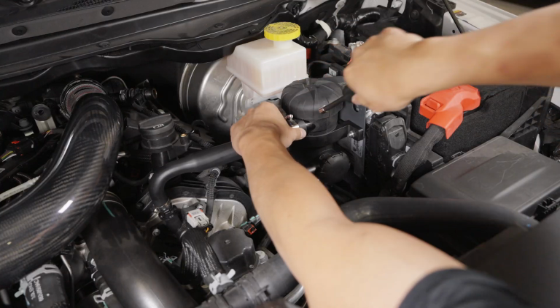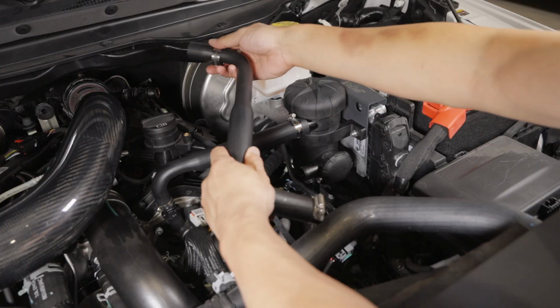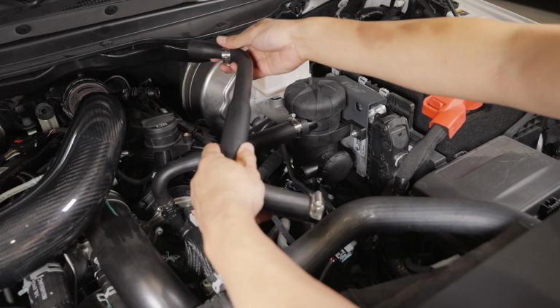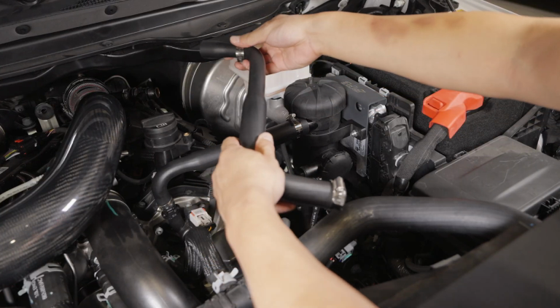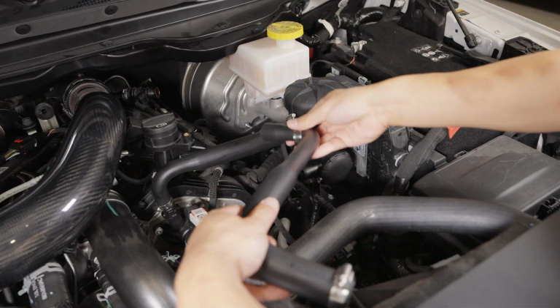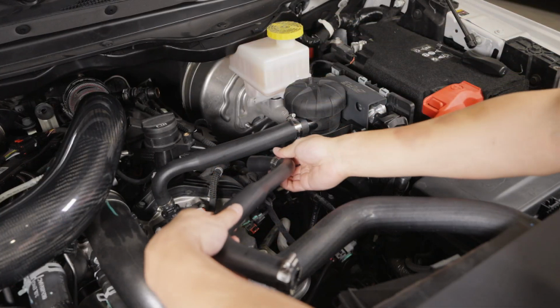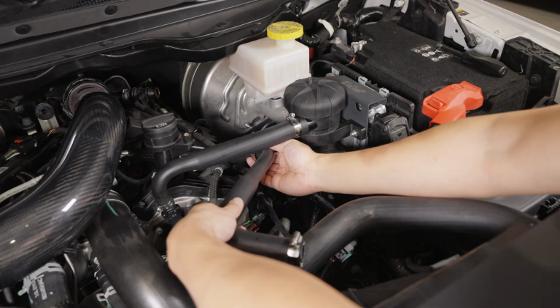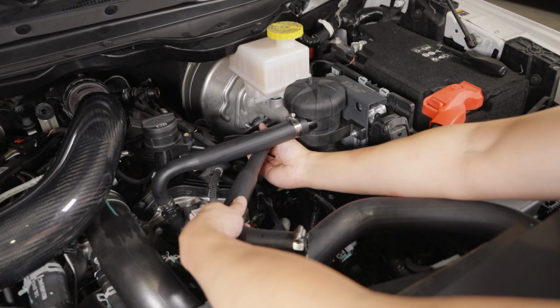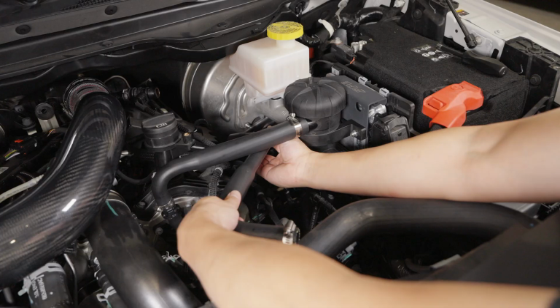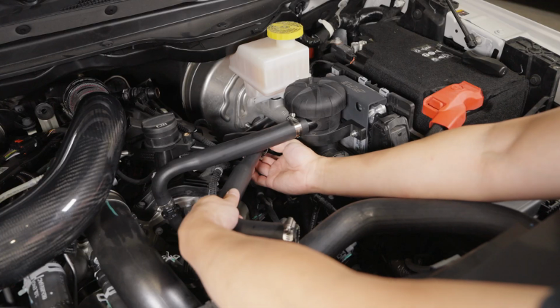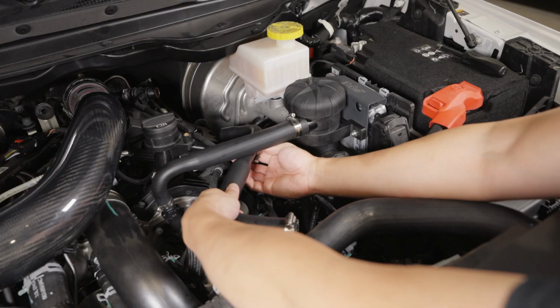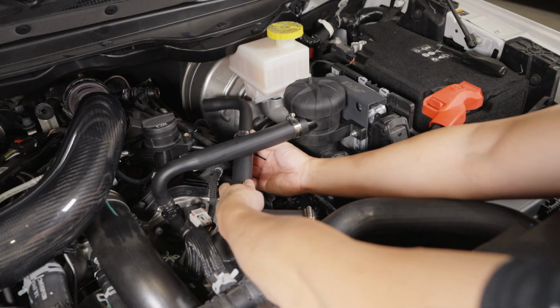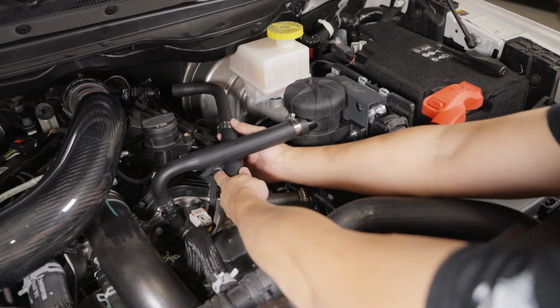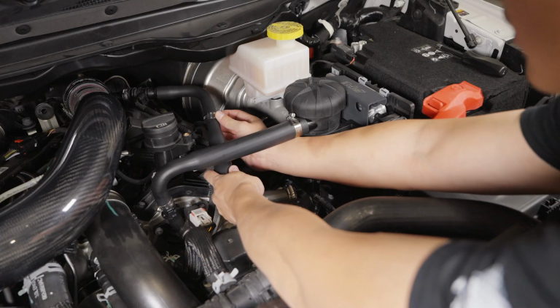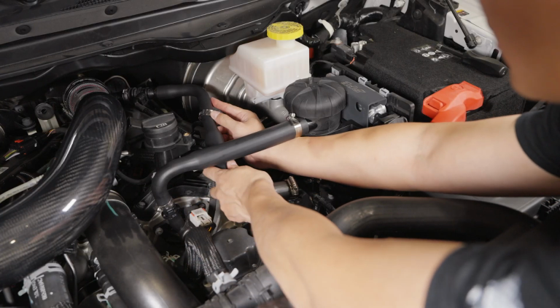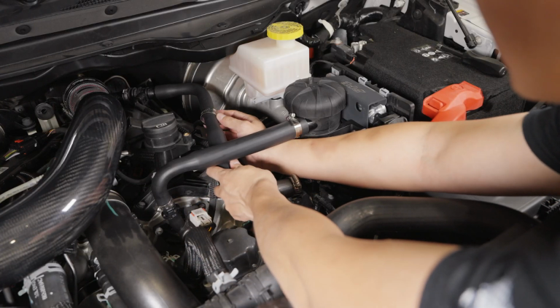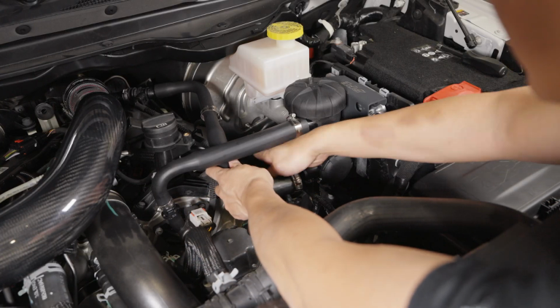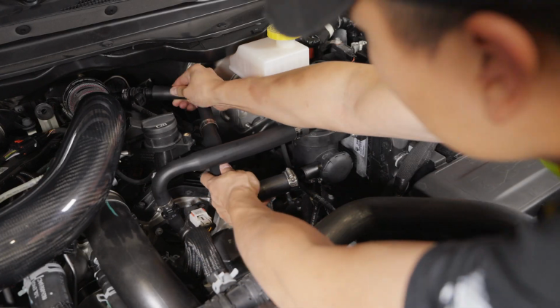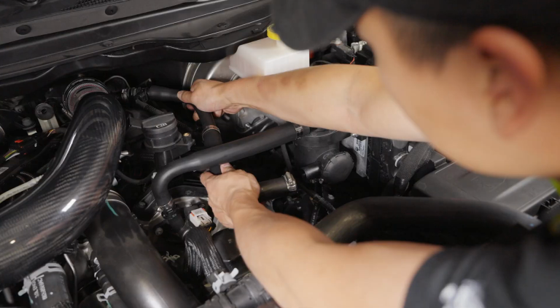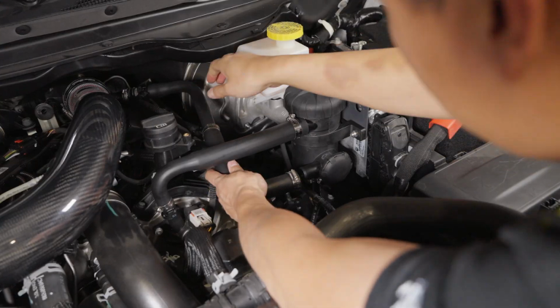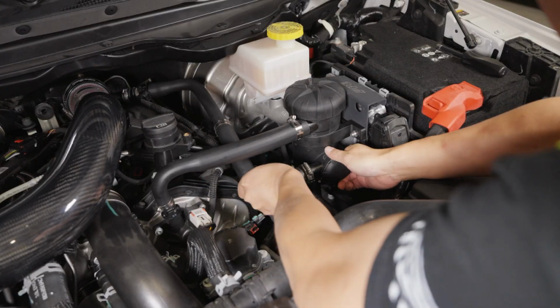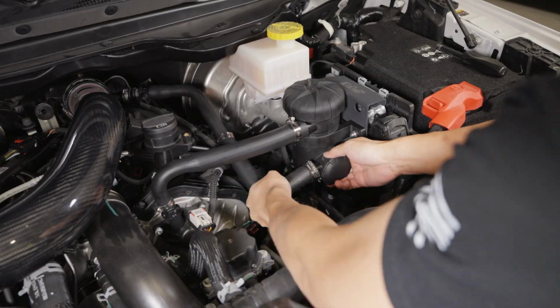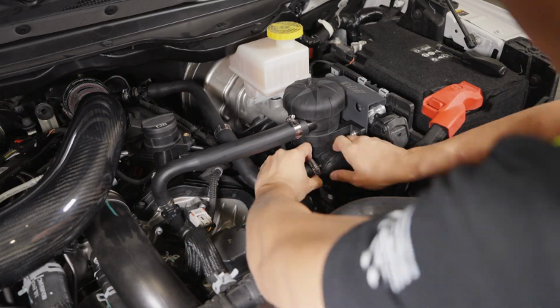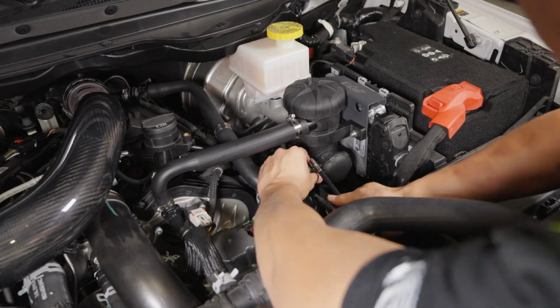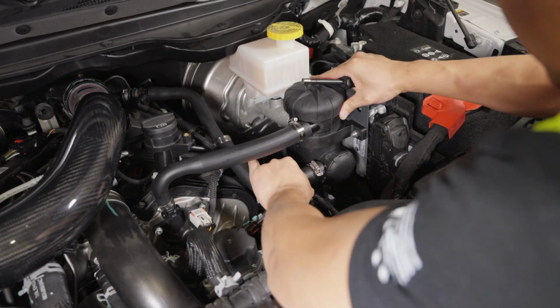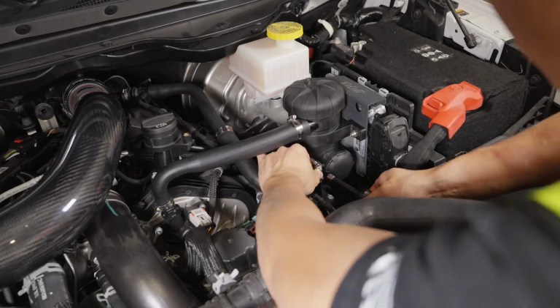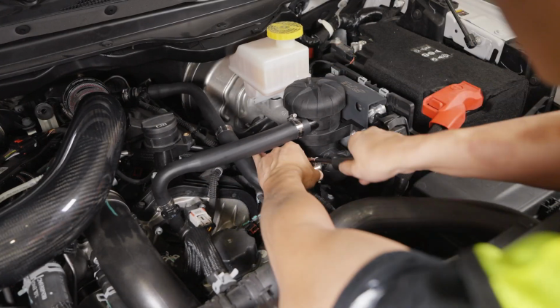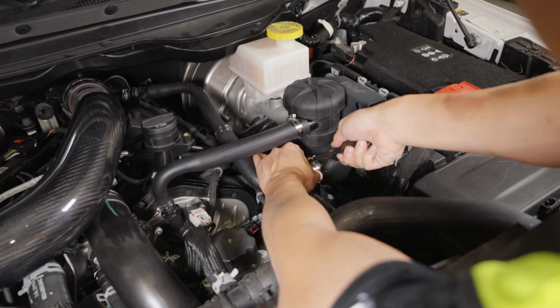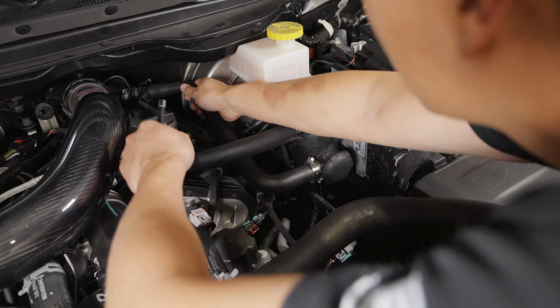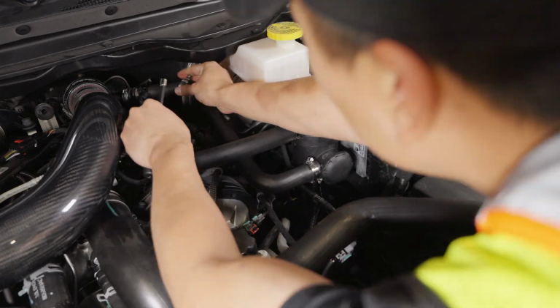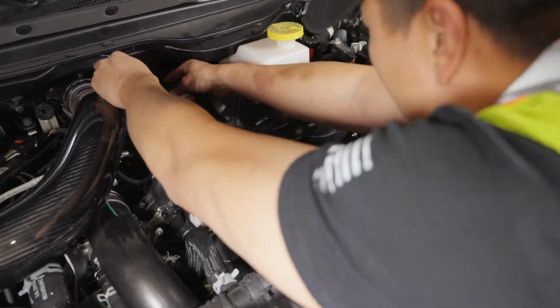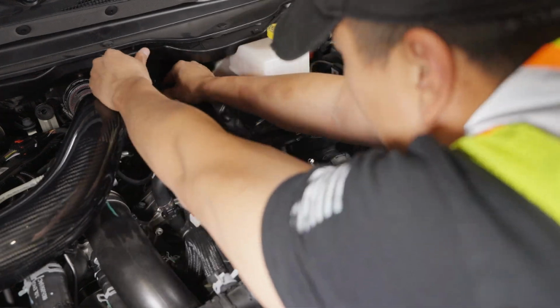Step 13: Install the outlet hose. Secure the small end to the plastic fitting on the intake tube using a 14-27mm clamp. Attach the big end to the lower separator outlet and secure with an 18-32mm clamp.